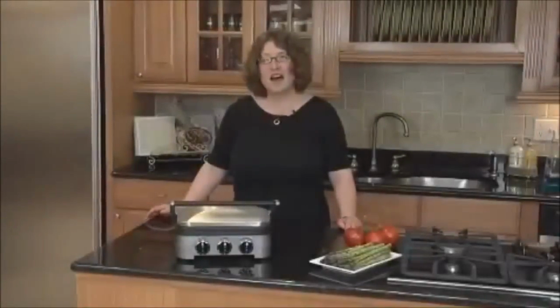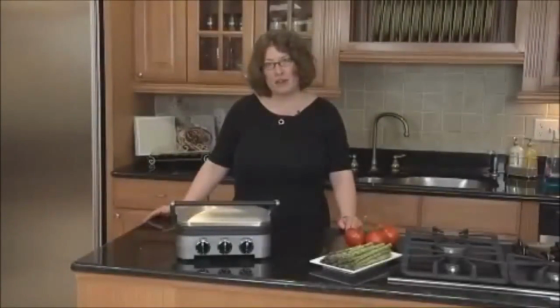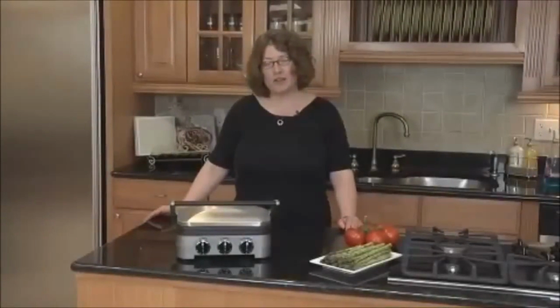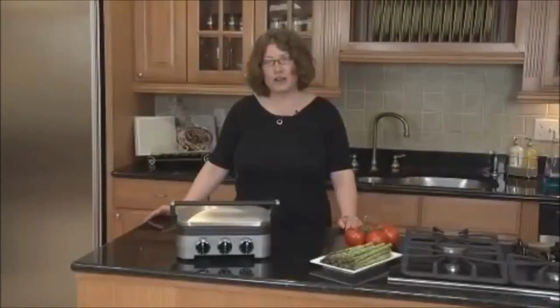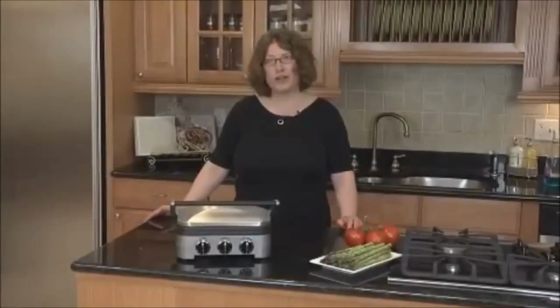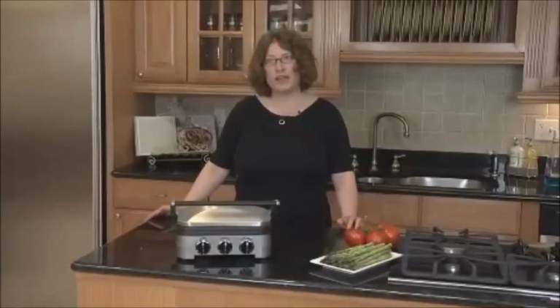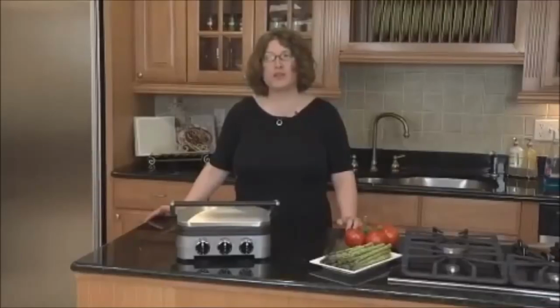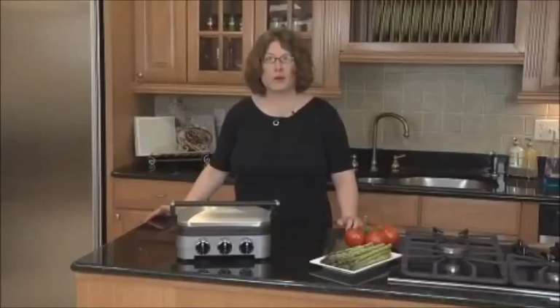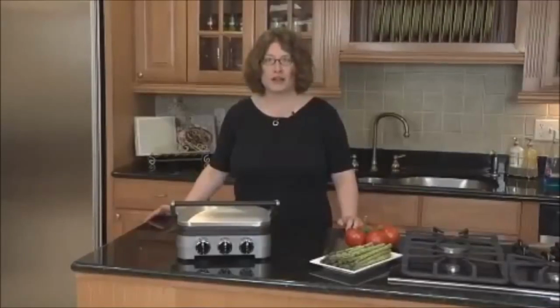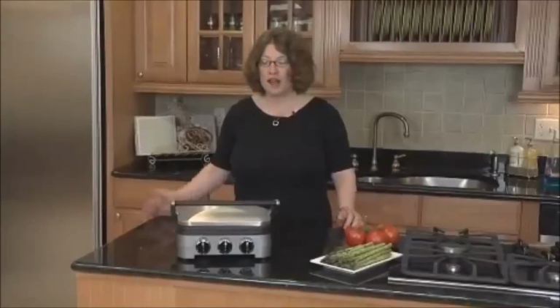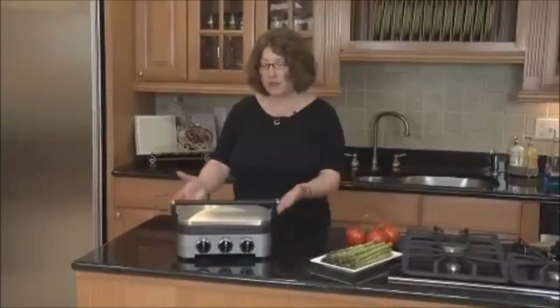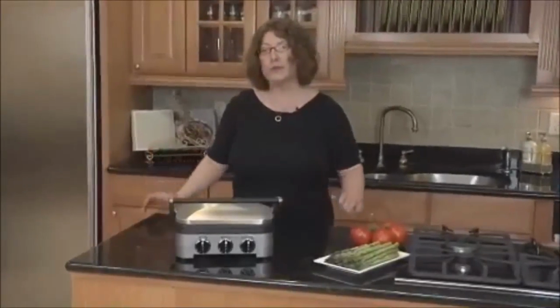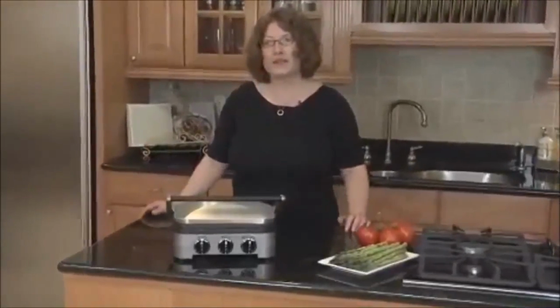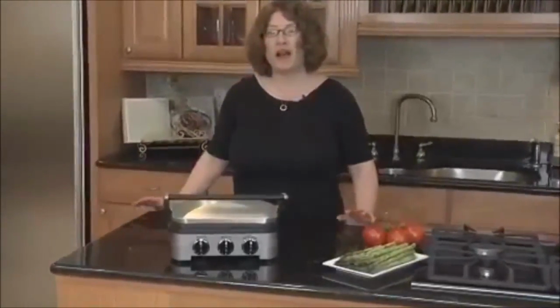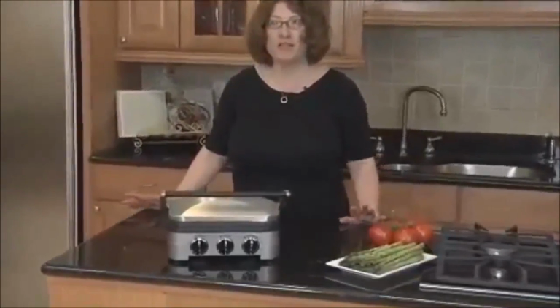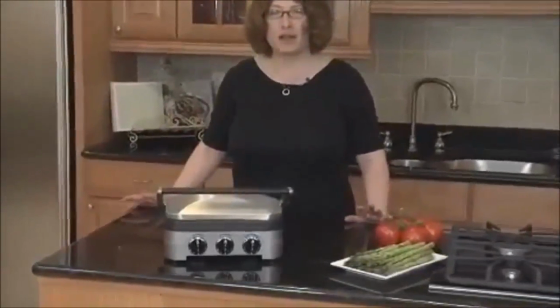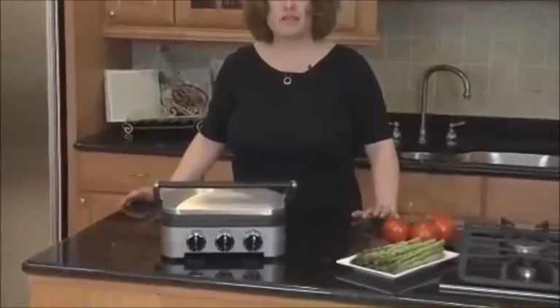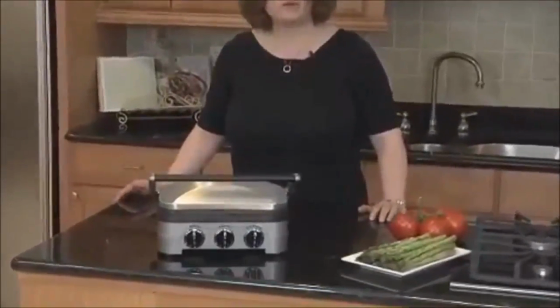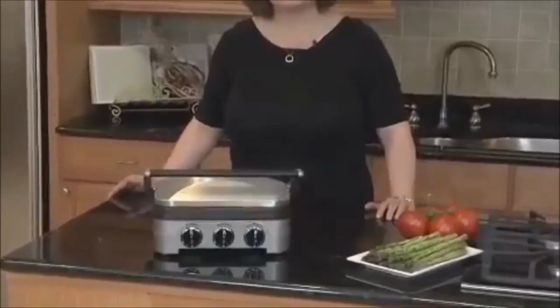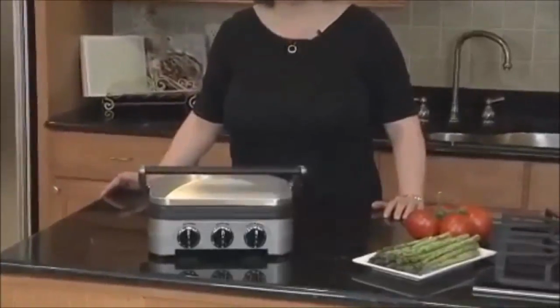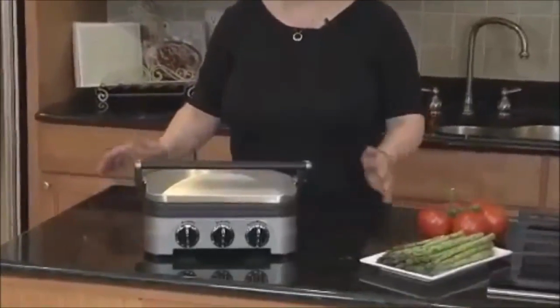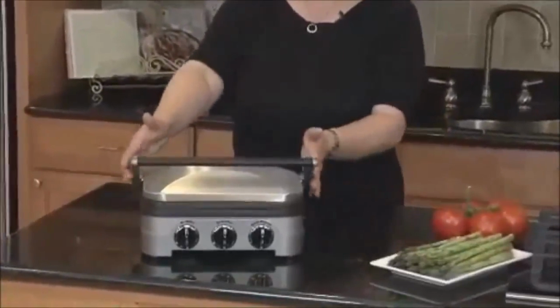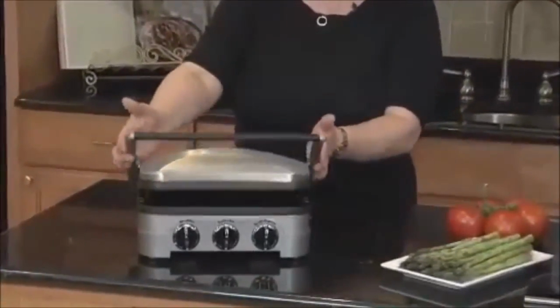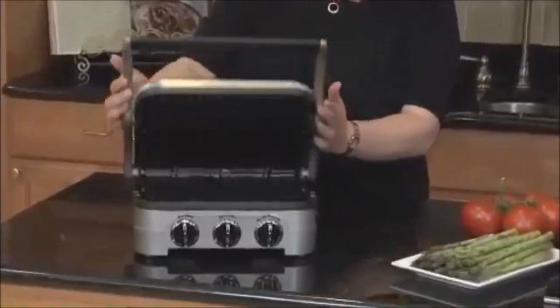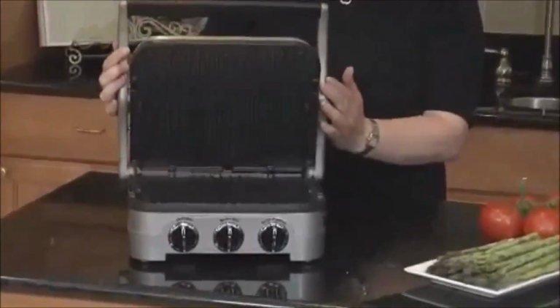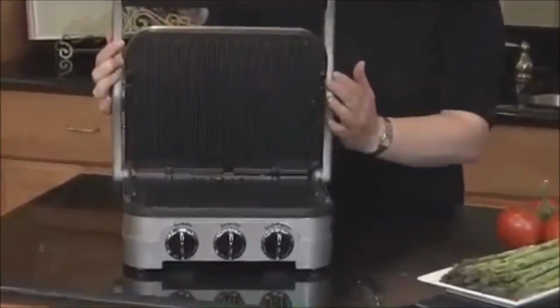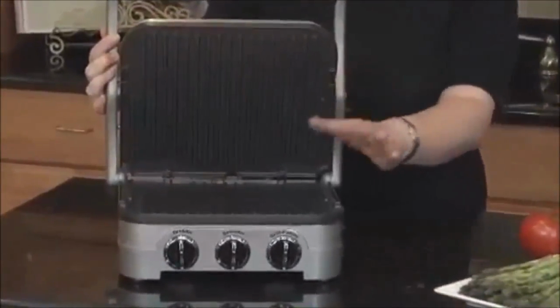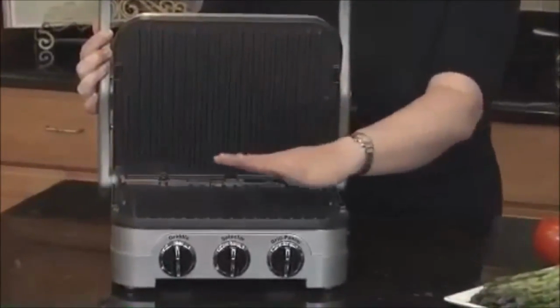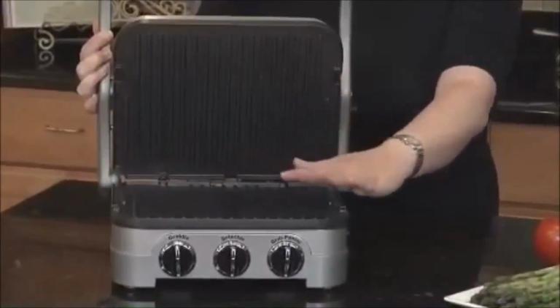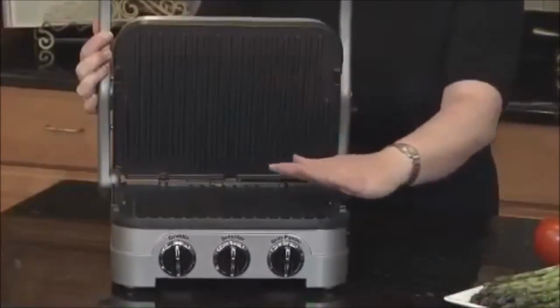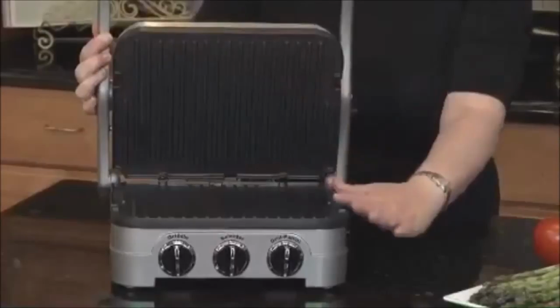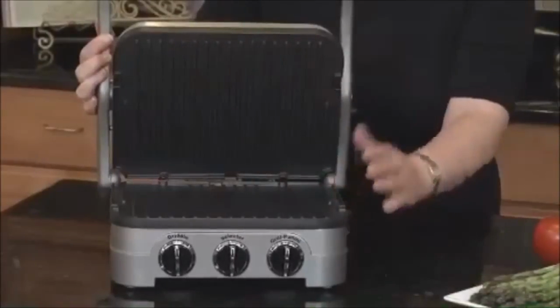Hi, I'm Mary Rogers, Director of Marketing Communications for Cuisinart. This is the Gridler by Cuisinart — I love this appliance. It's four appliances in one. It's a contact grill, so you can cook food from both sides.